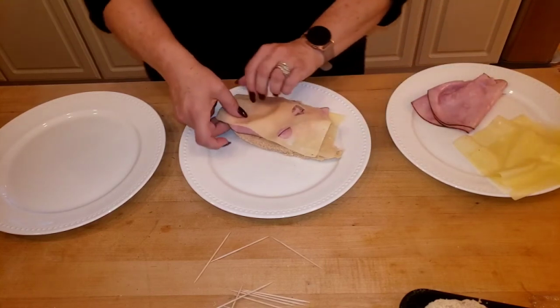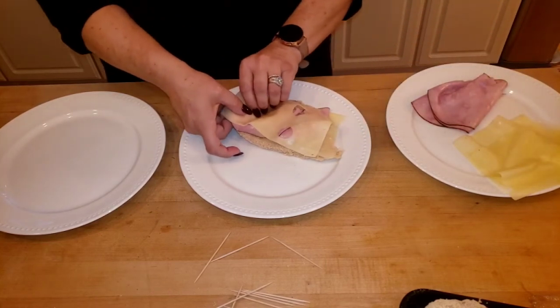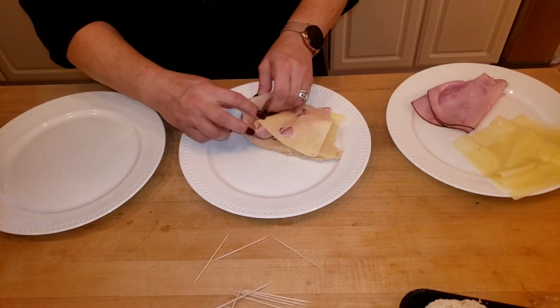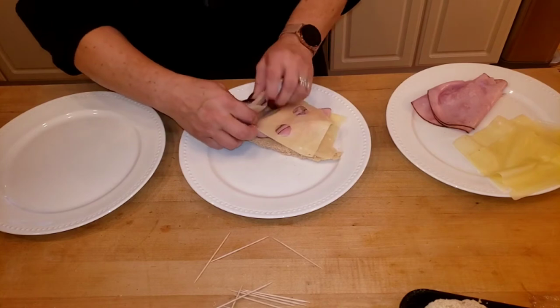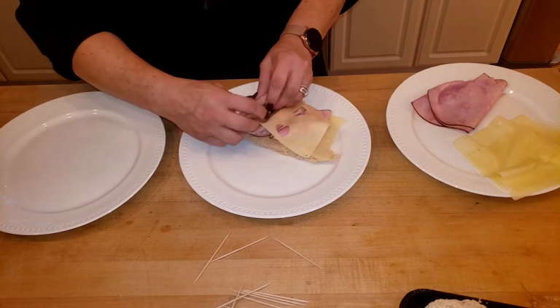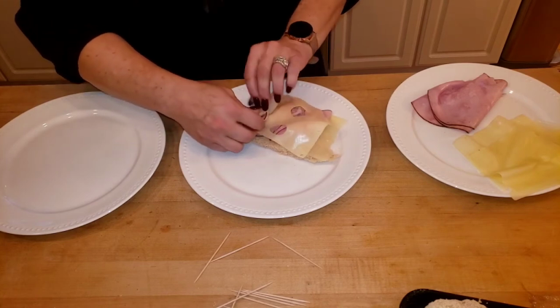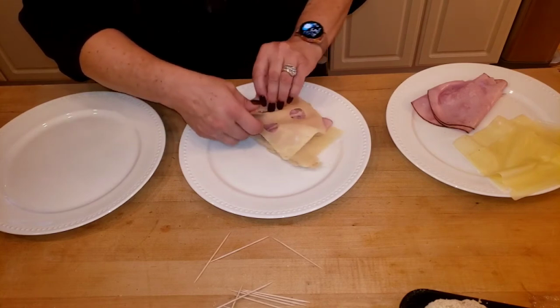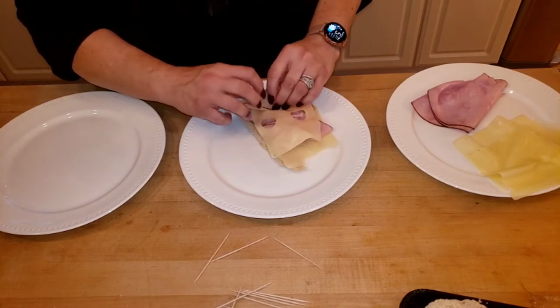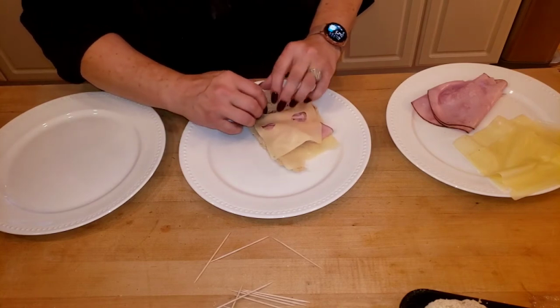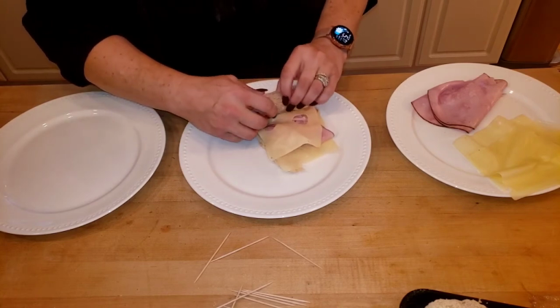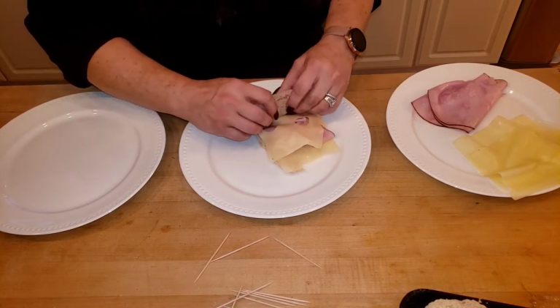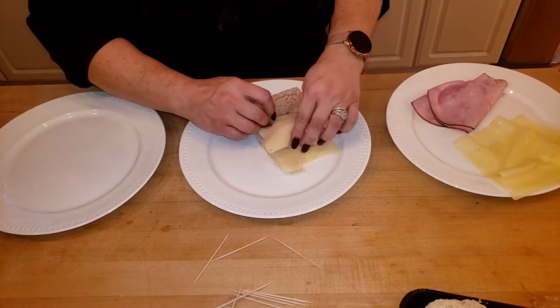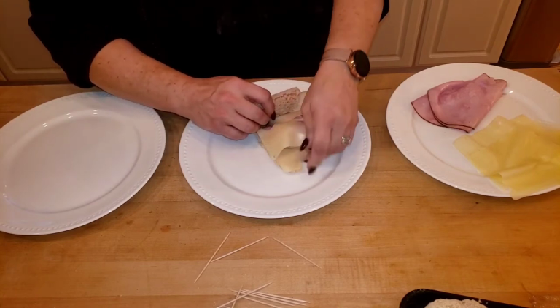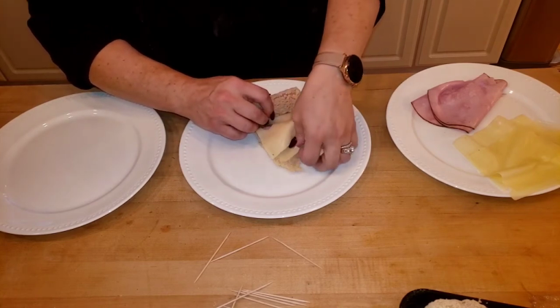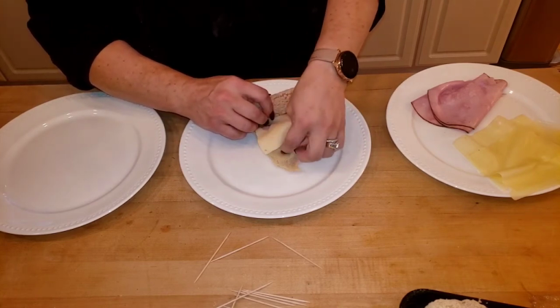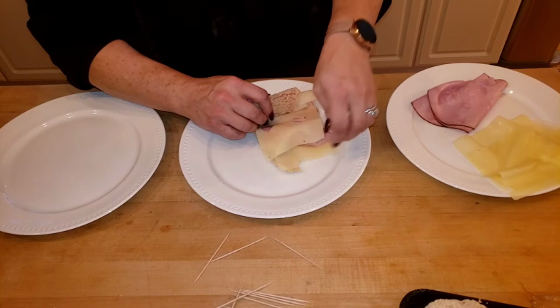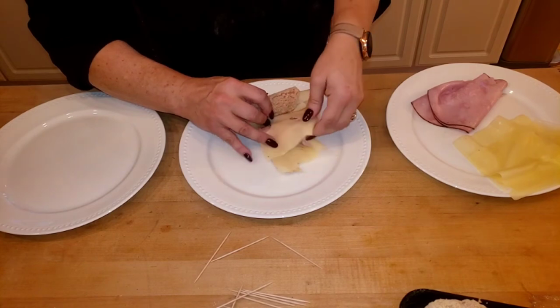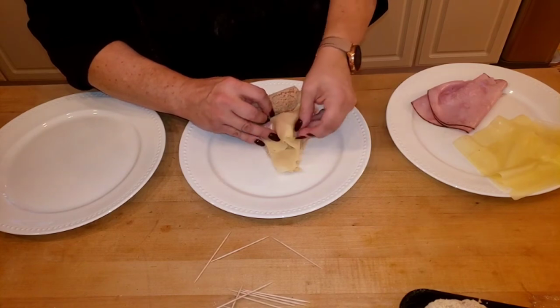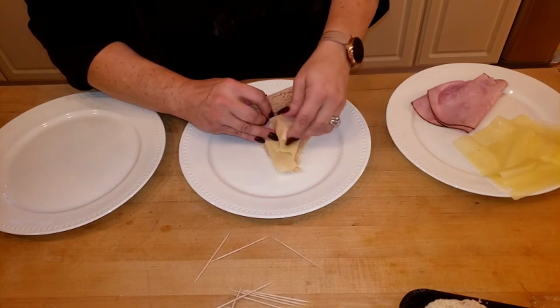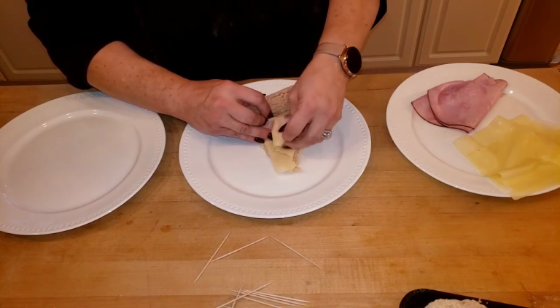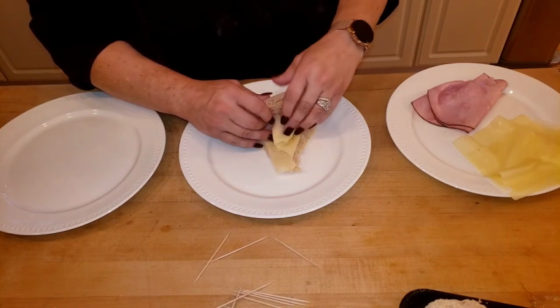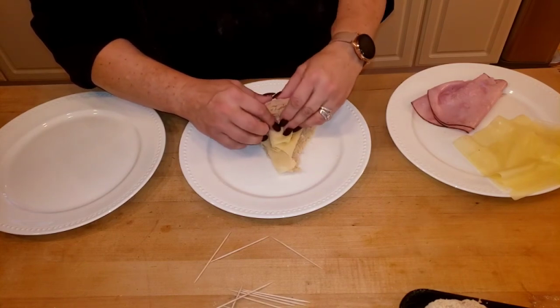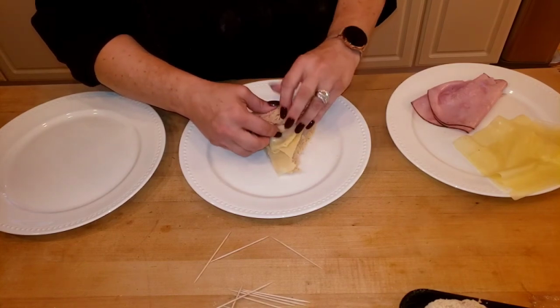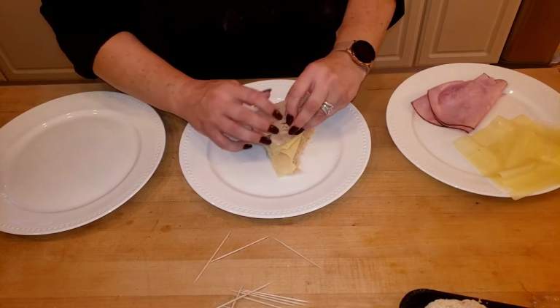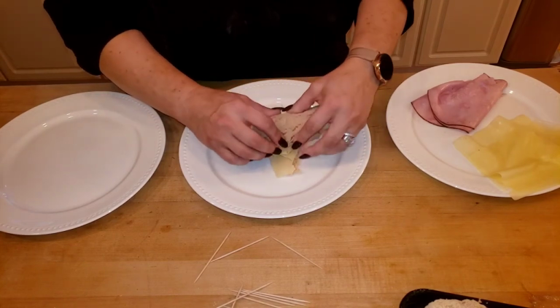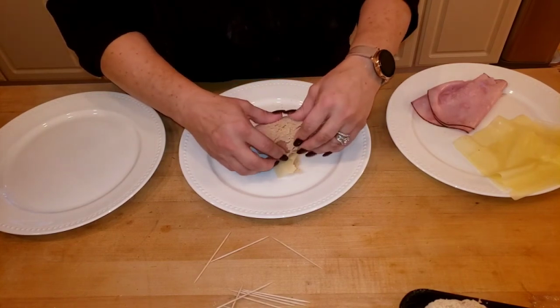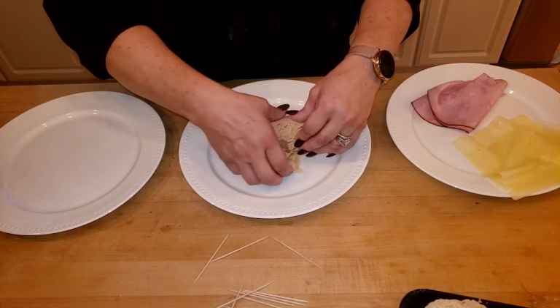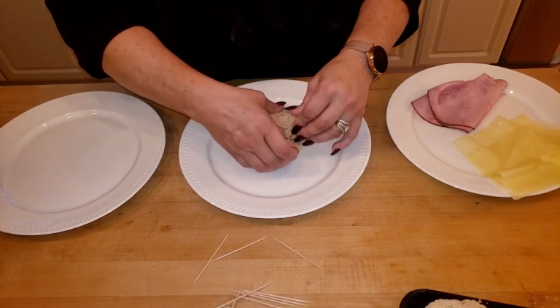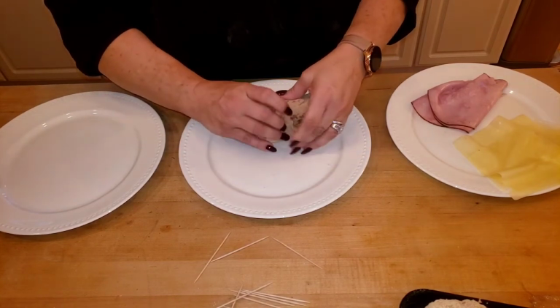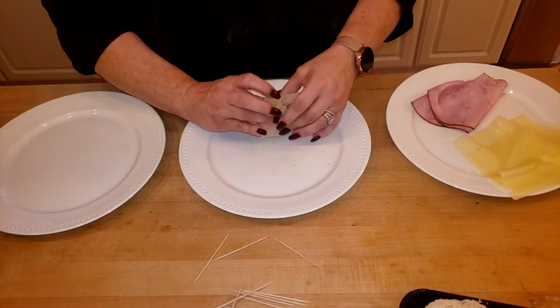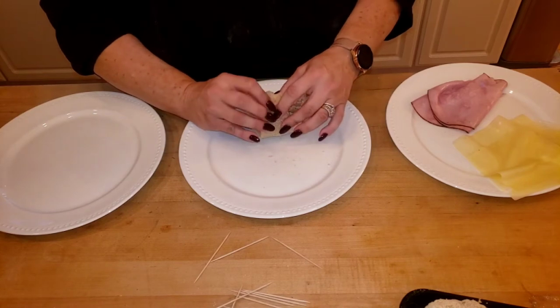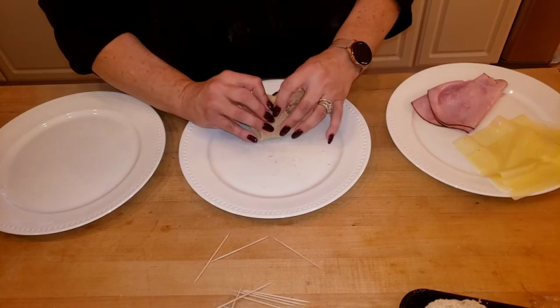Start with the fat side and work your way to the thin side. If it overflows, that's okay — just tuck it in.